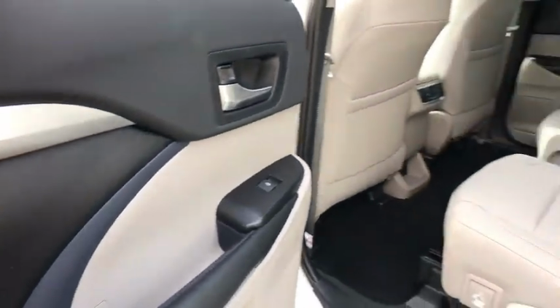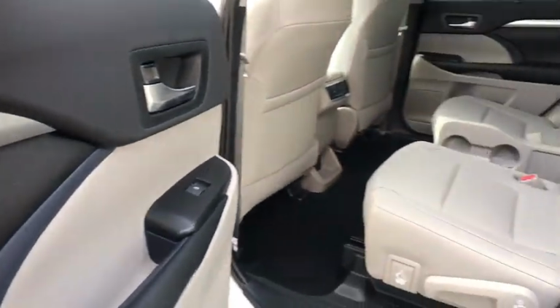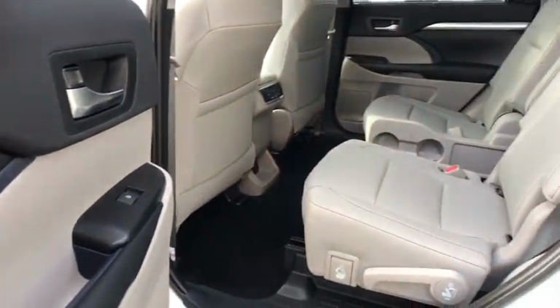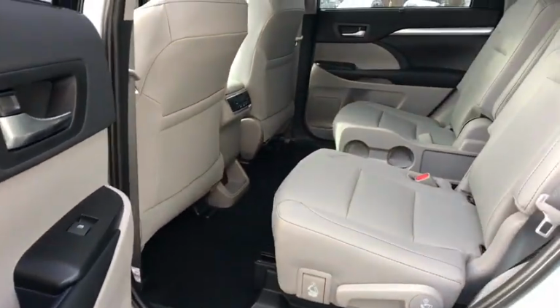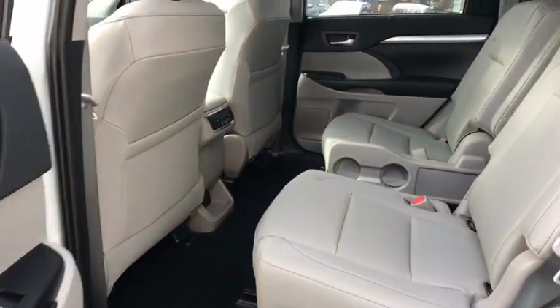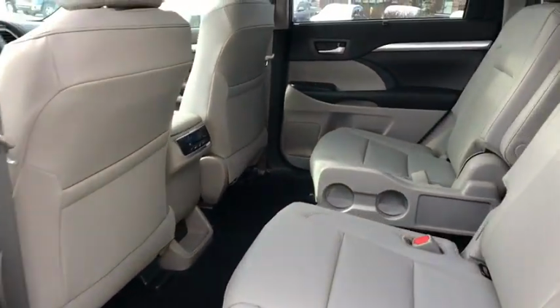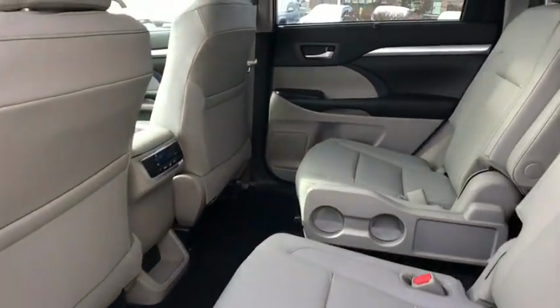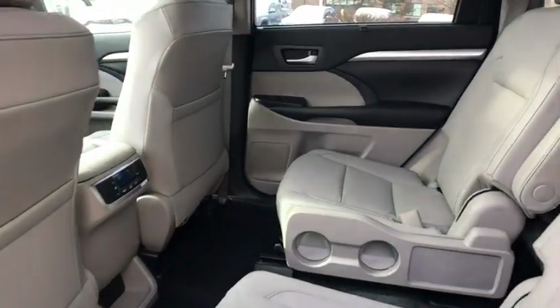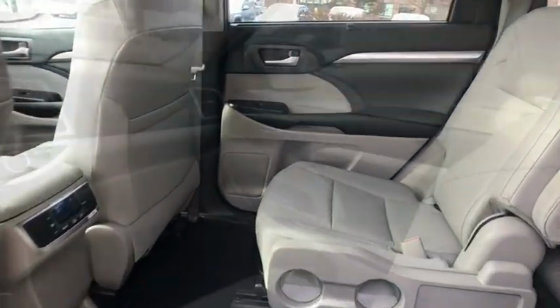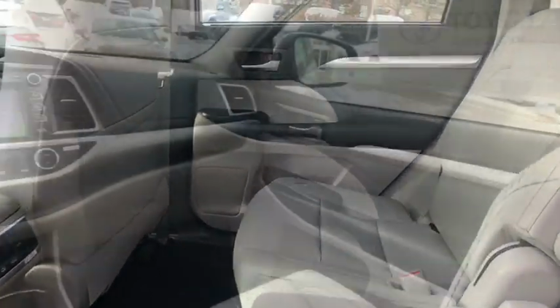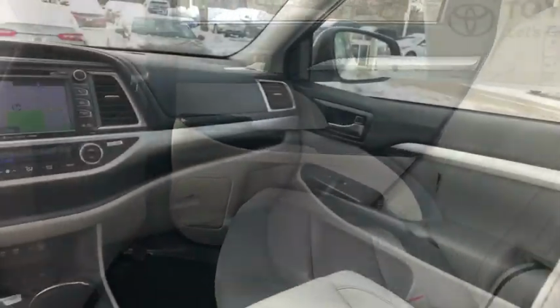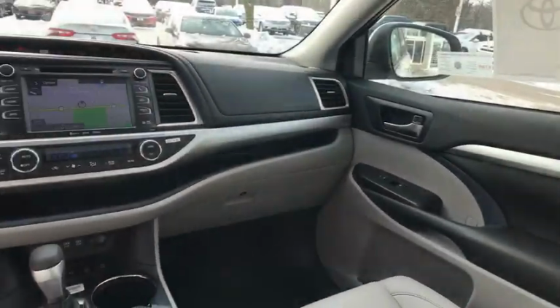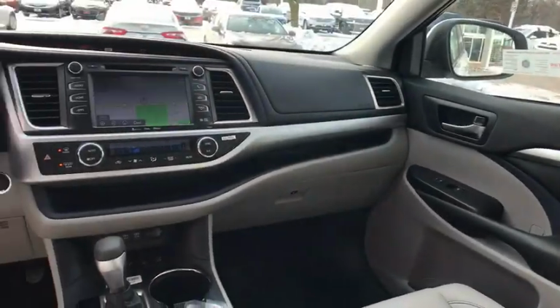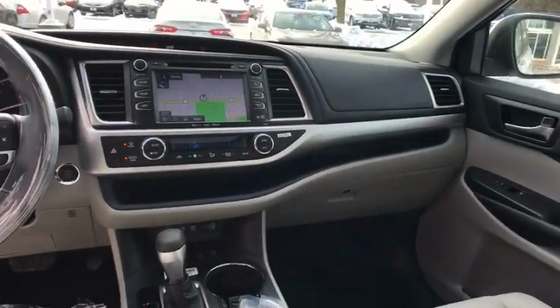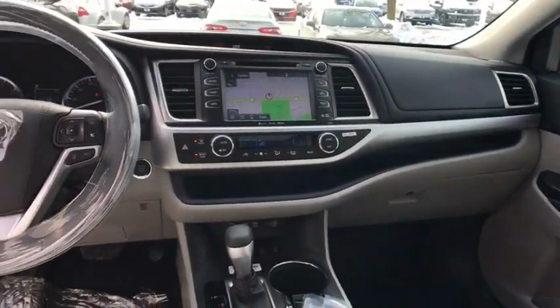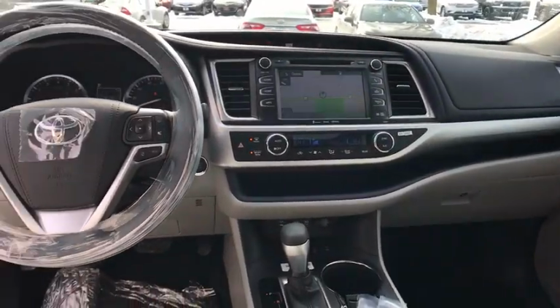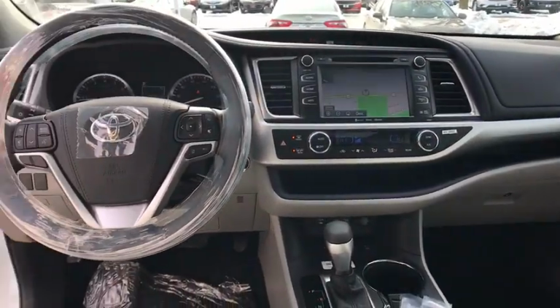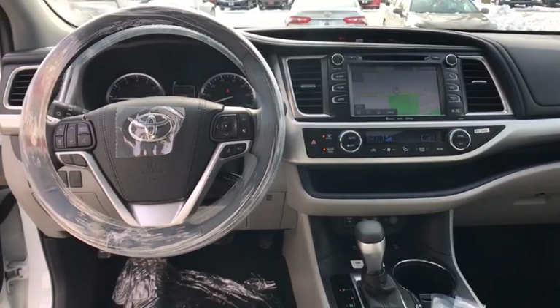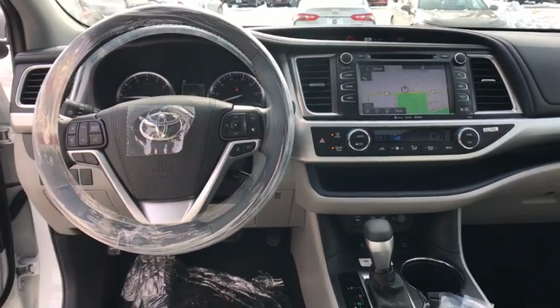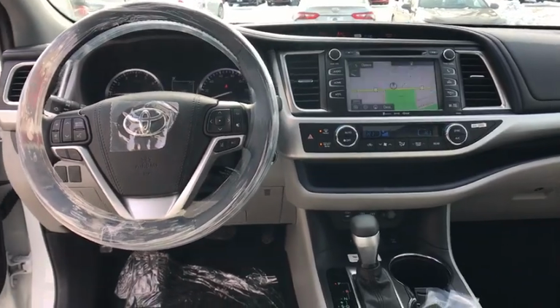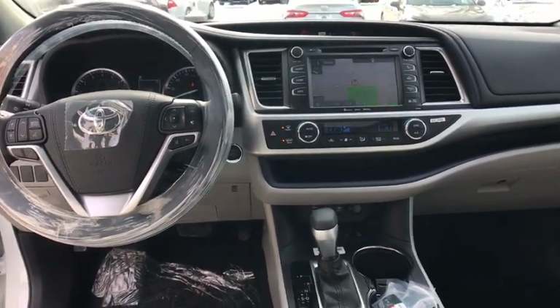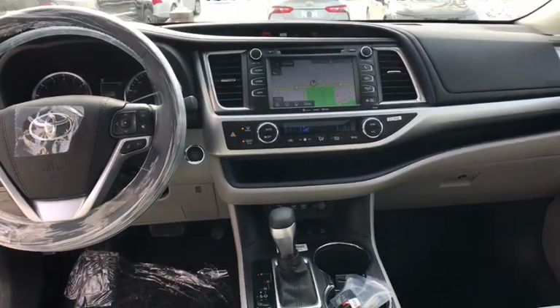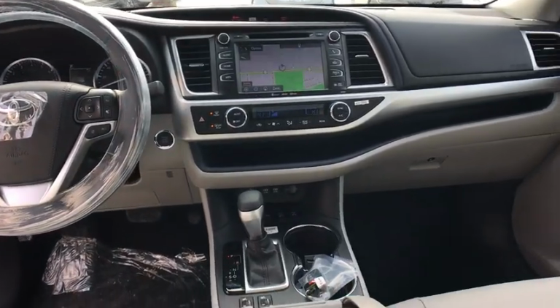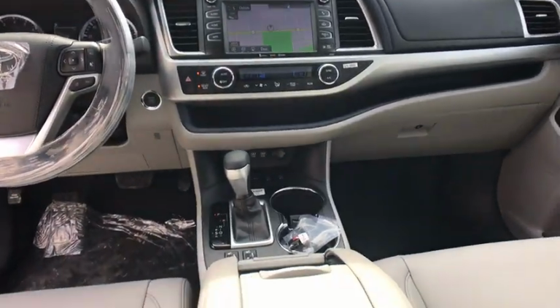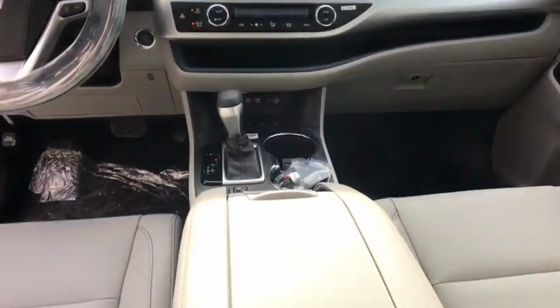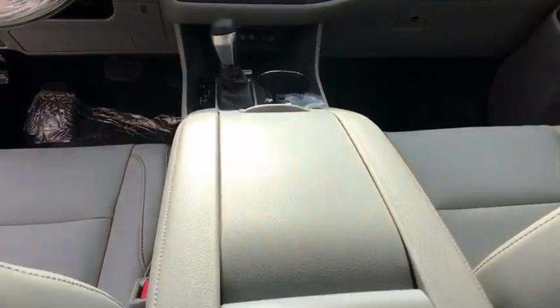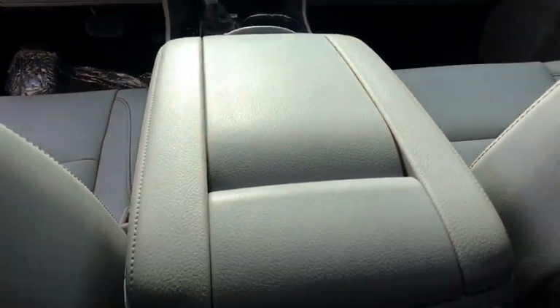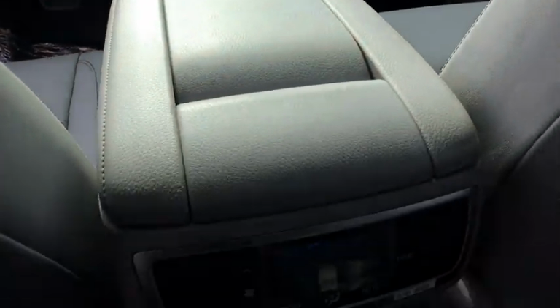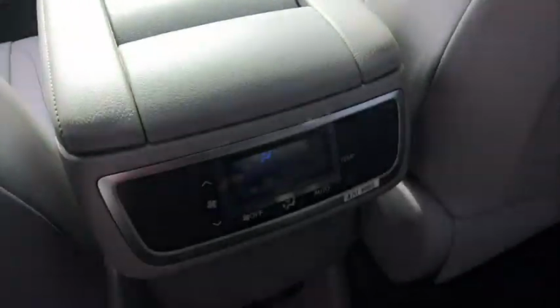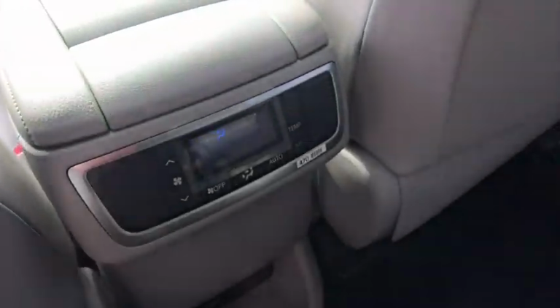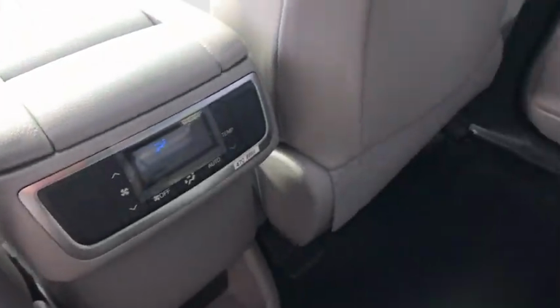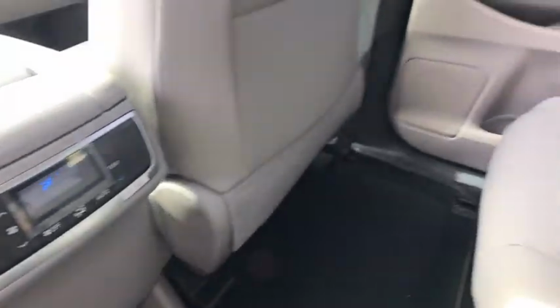A 2010 top safety pick, the Highlander is where substance meets style. Here are some of this vehicle's great options: stability control,